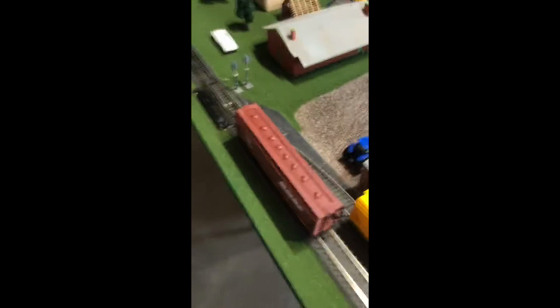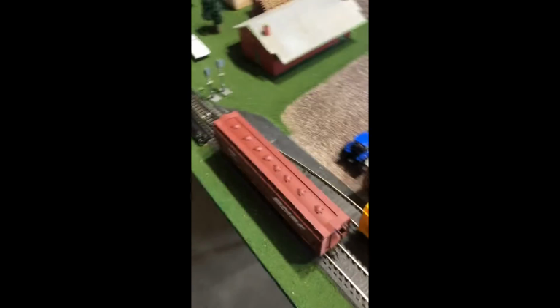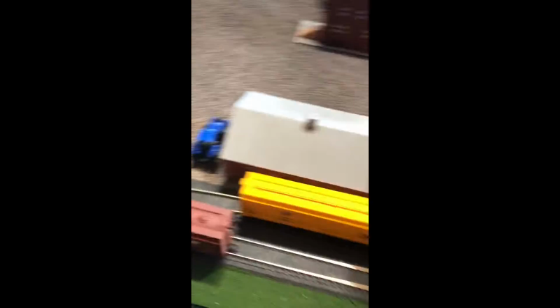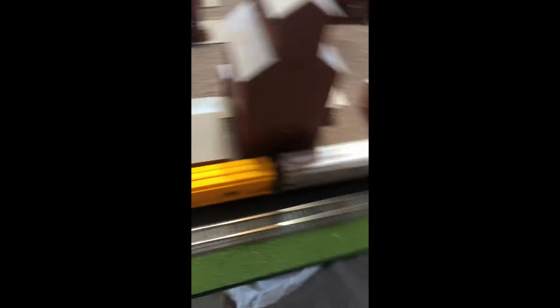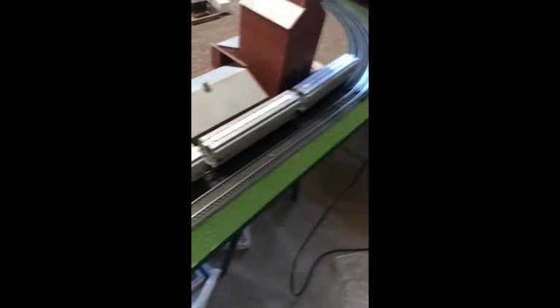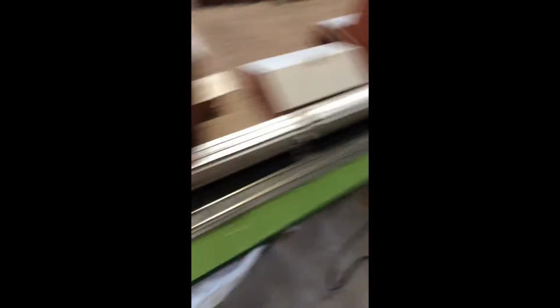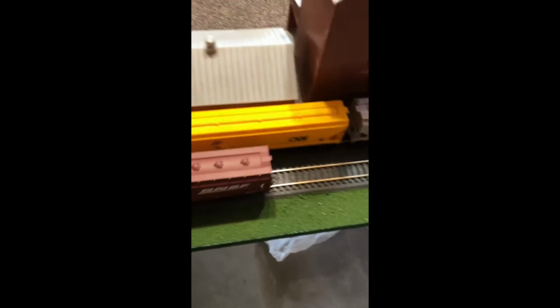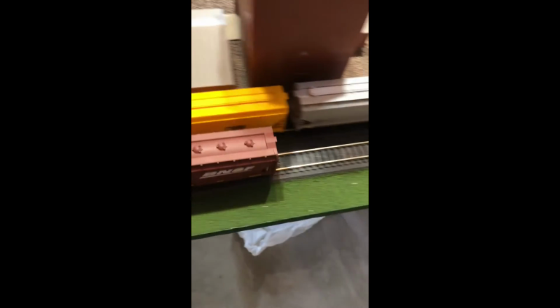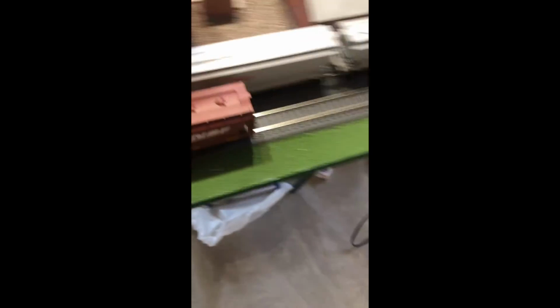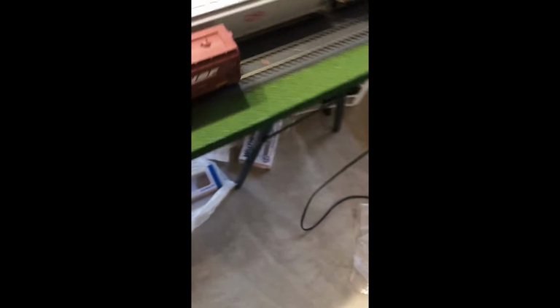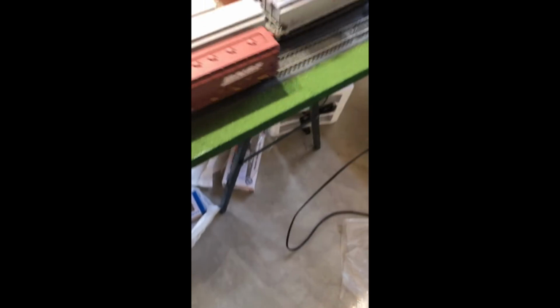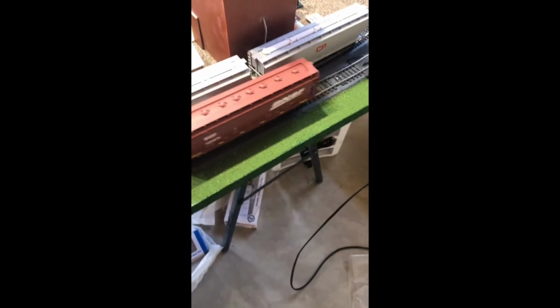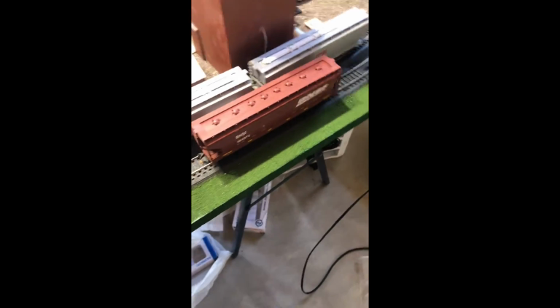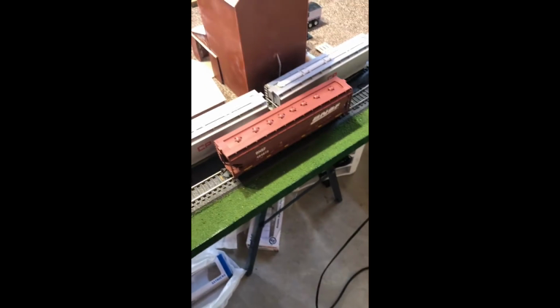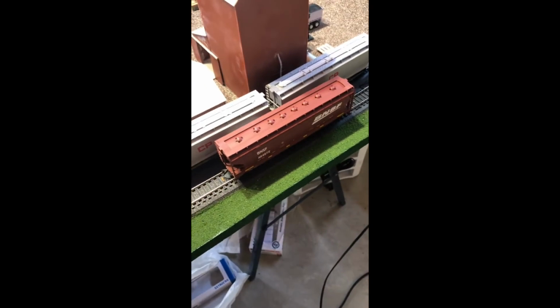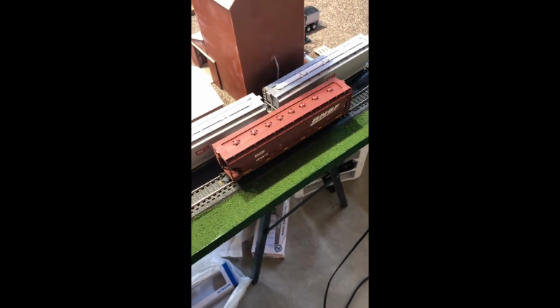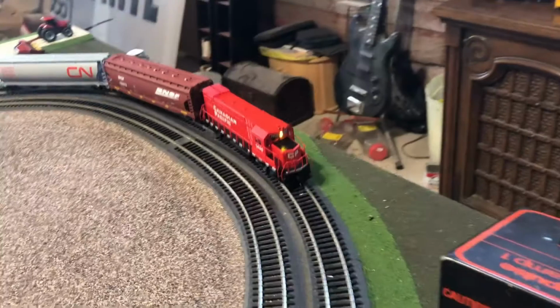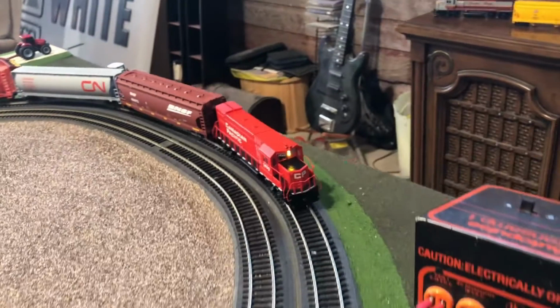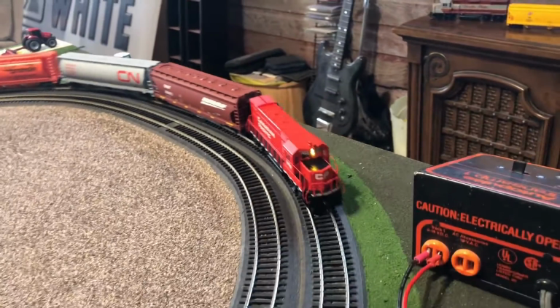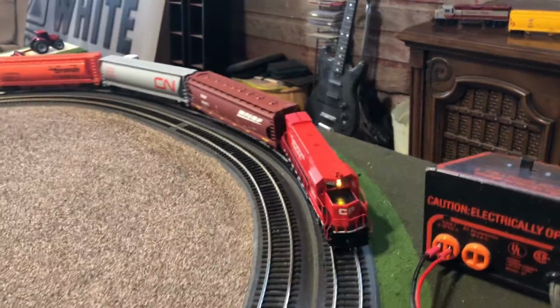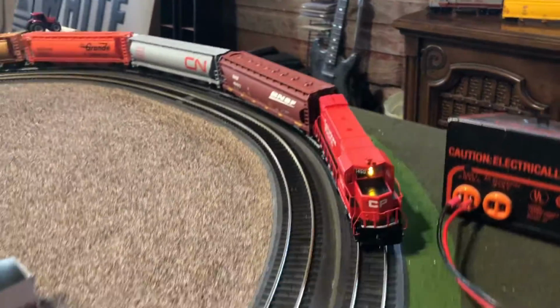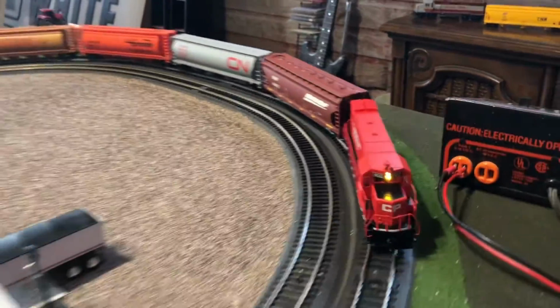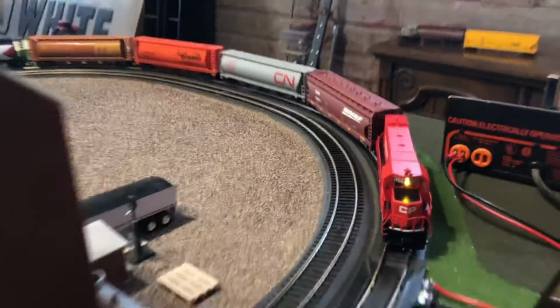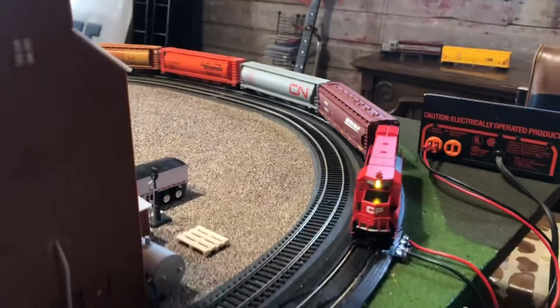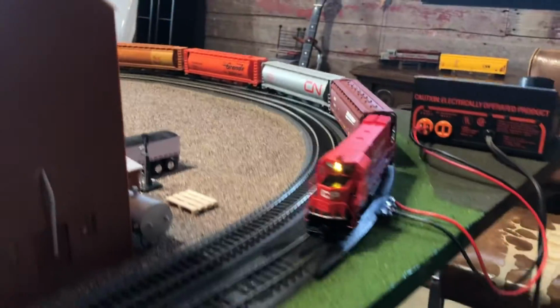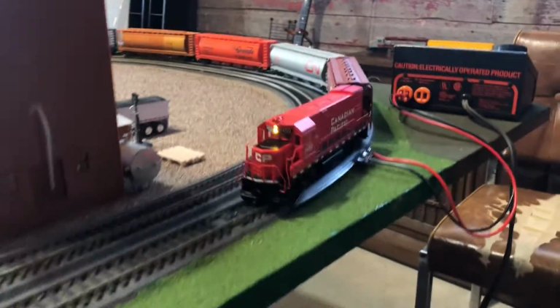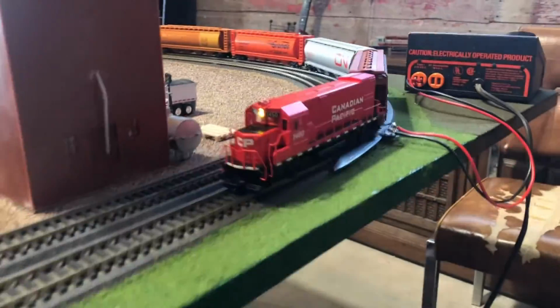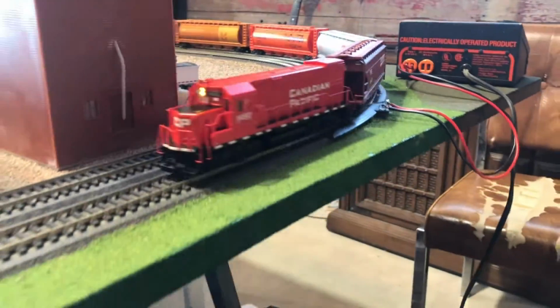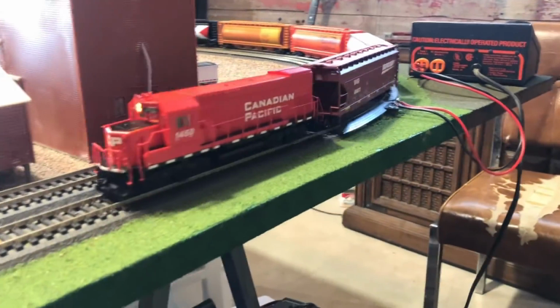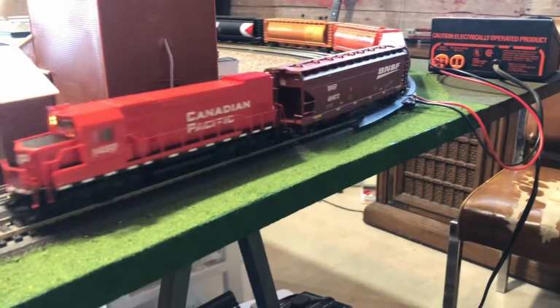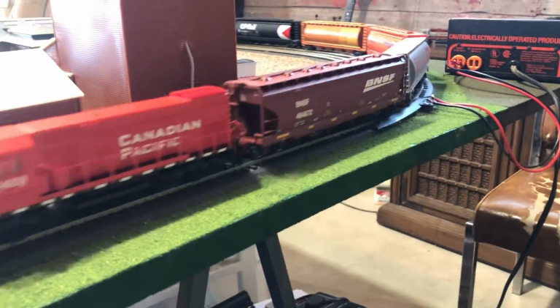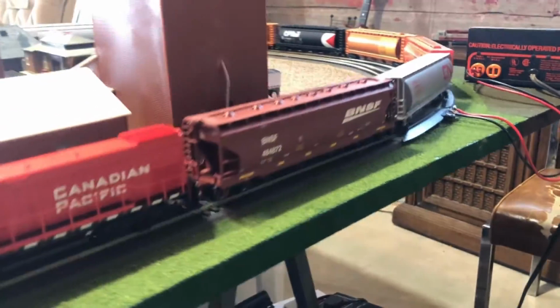So now I say put it on a green train with all our other green cars and see how she looks. Hooked up a short grain train. There is the fancy new hopper.